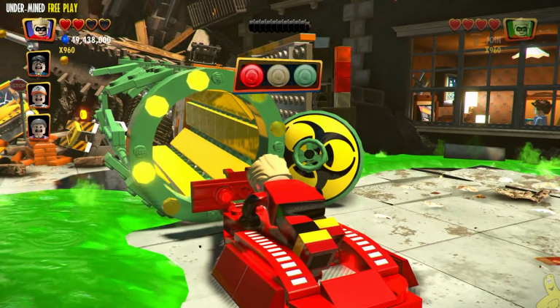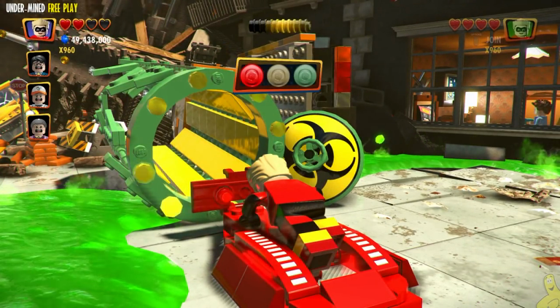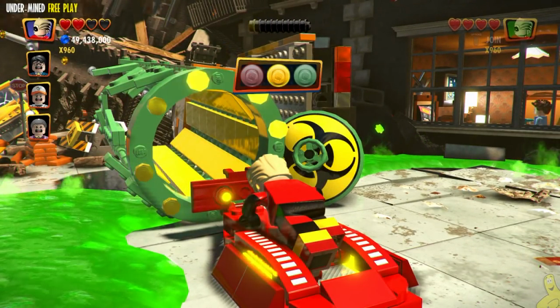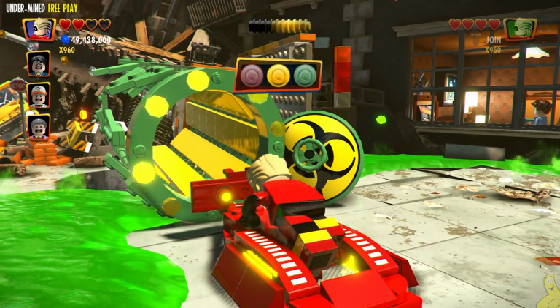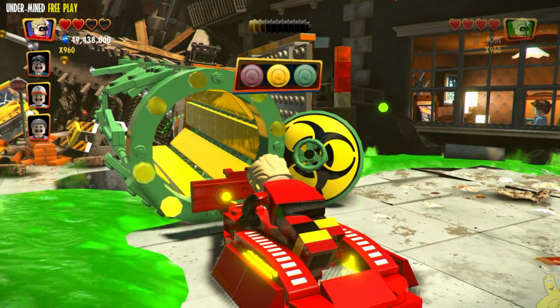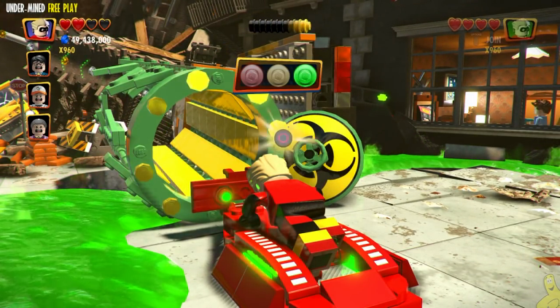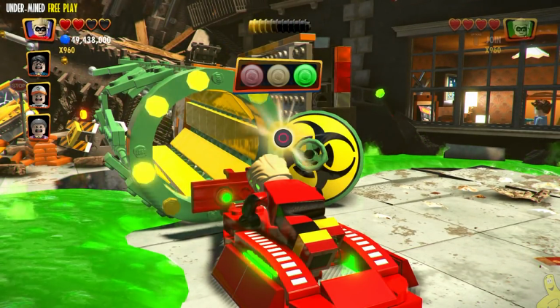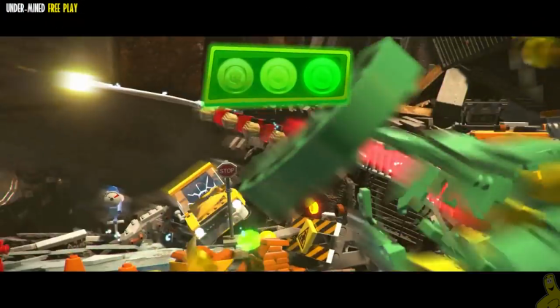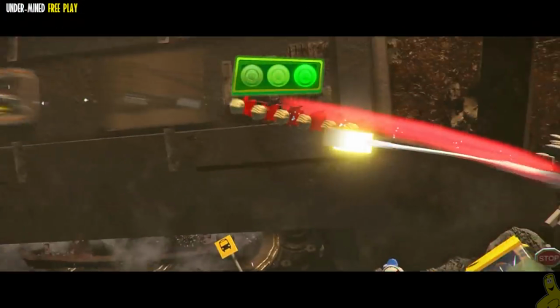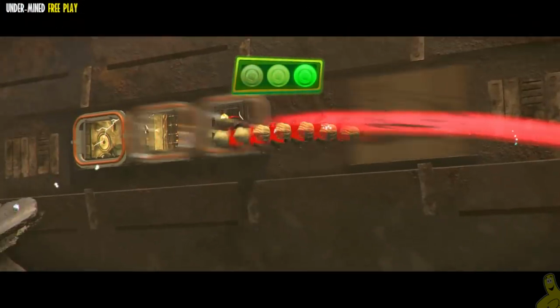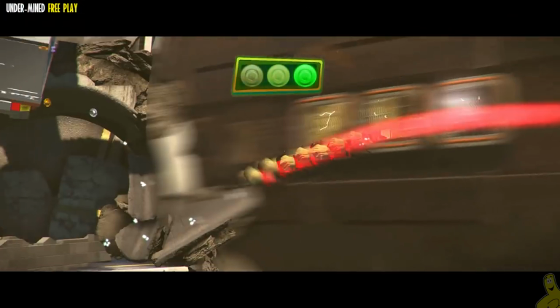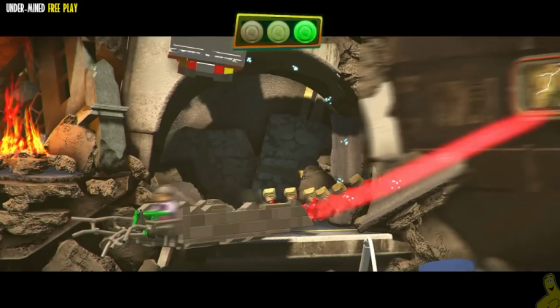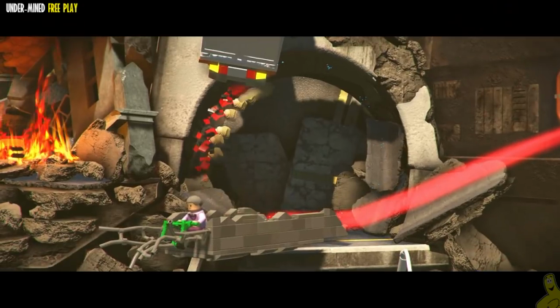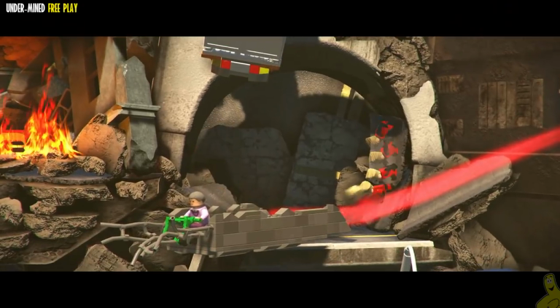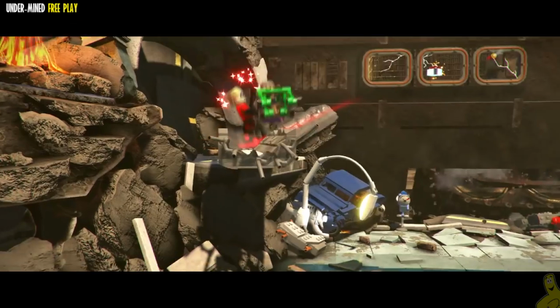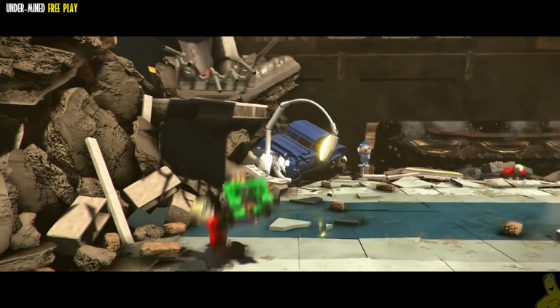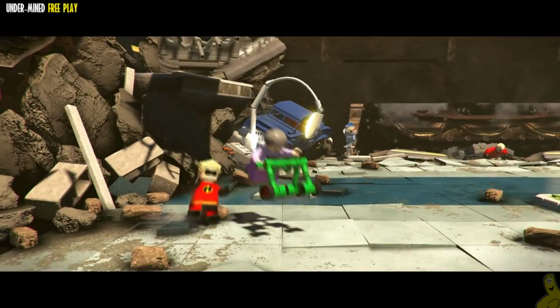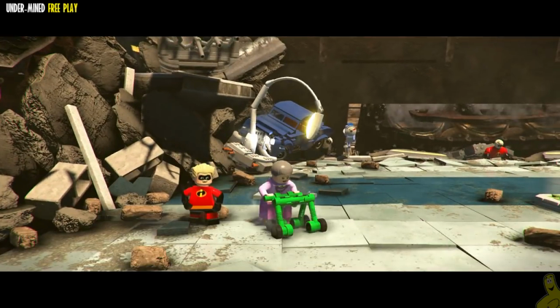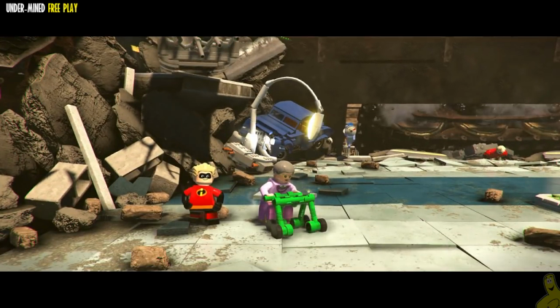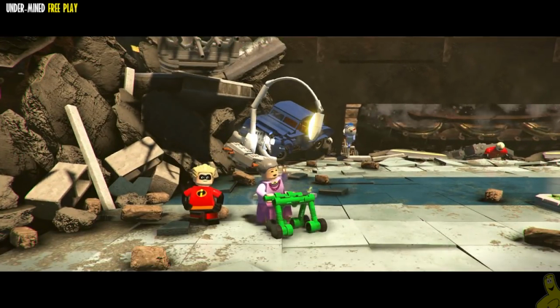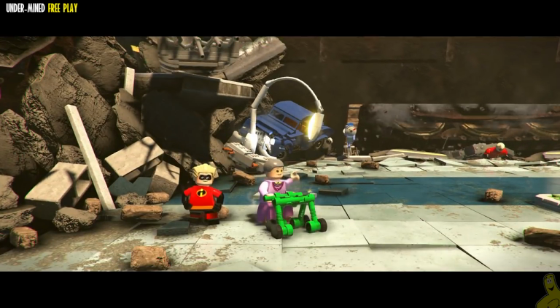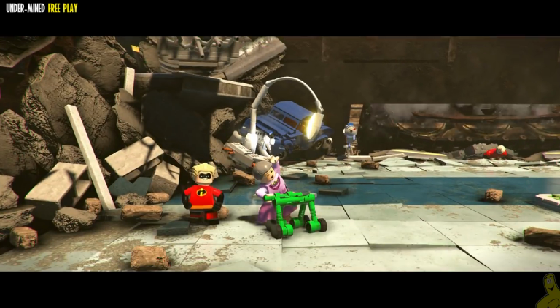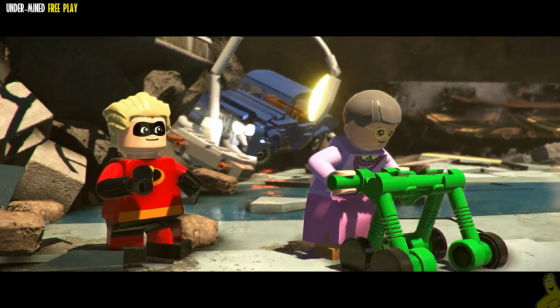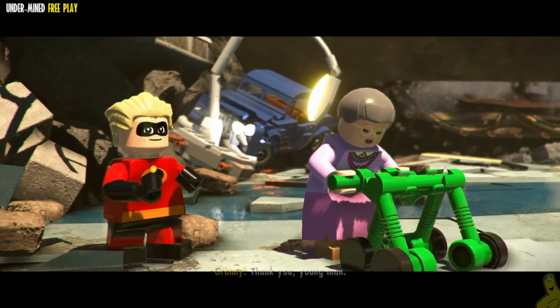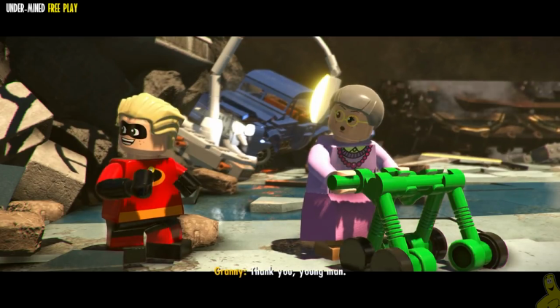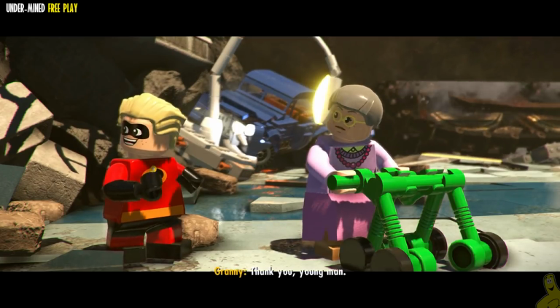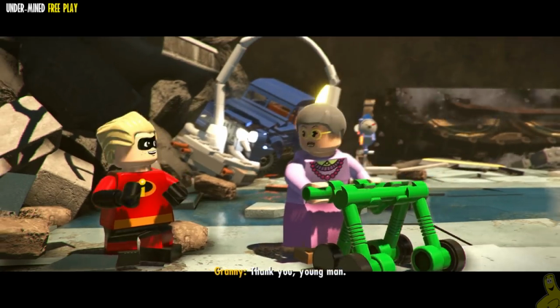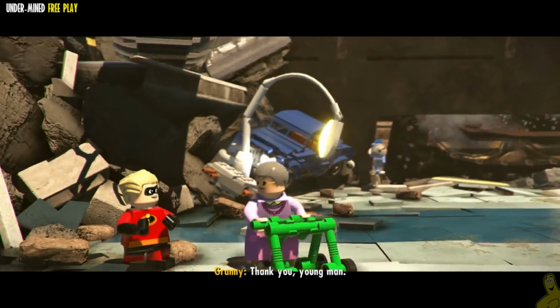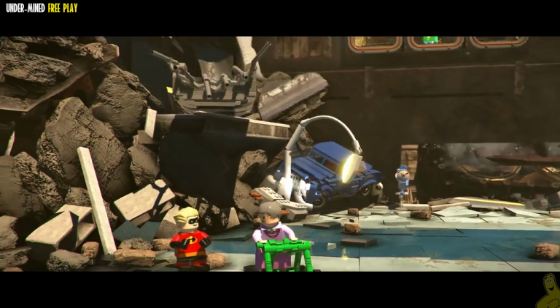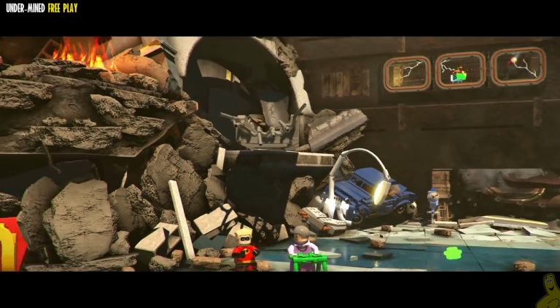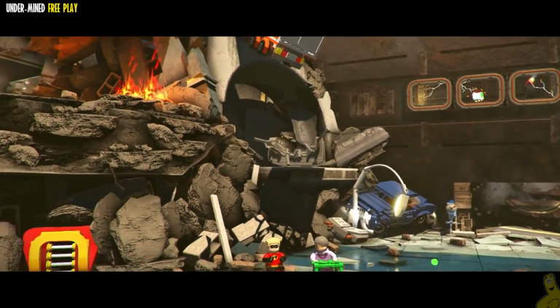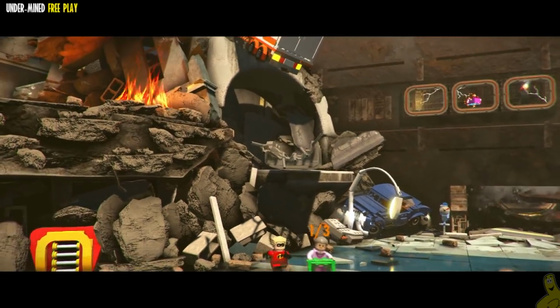Next, we've got a spot with Dash. We actually flew over it, but you might need to use Violet — or since it's free play, you should be able to switch to whatever character you've got. Just fly over it, that's the easiest way to do it.